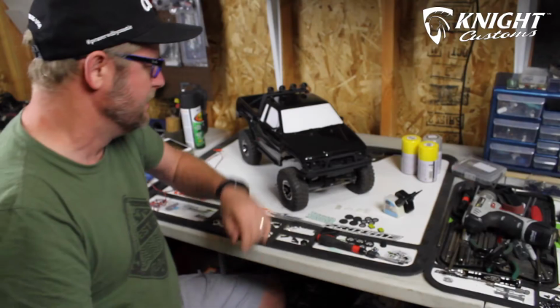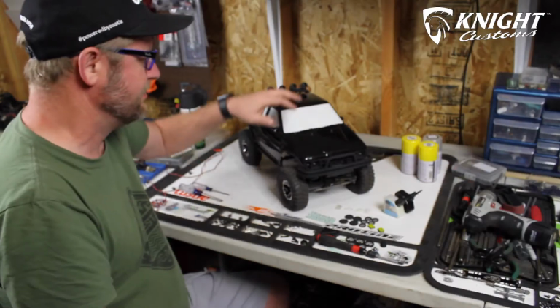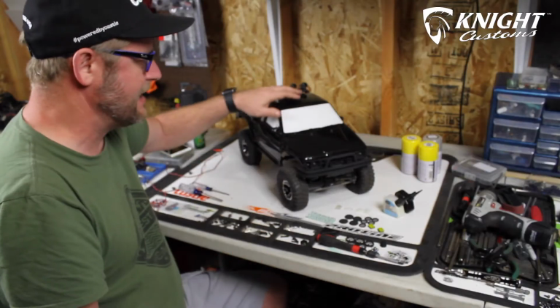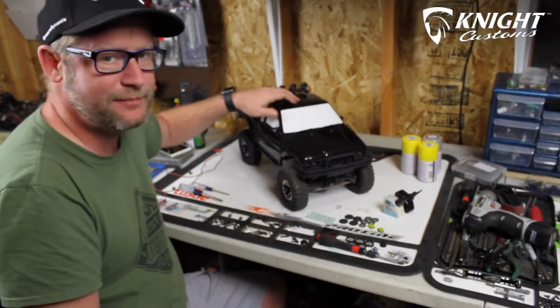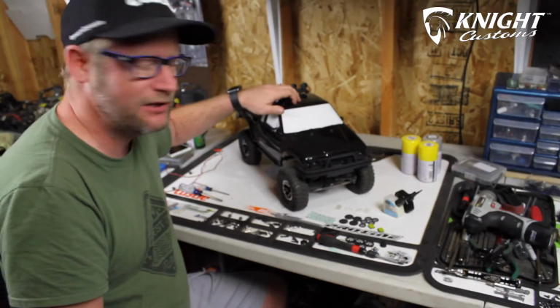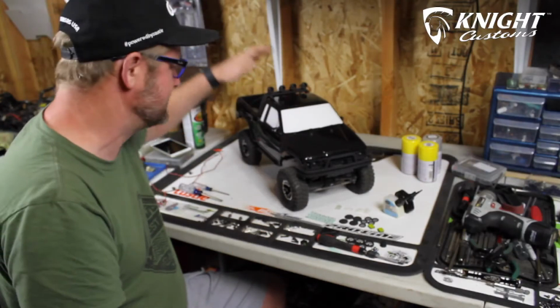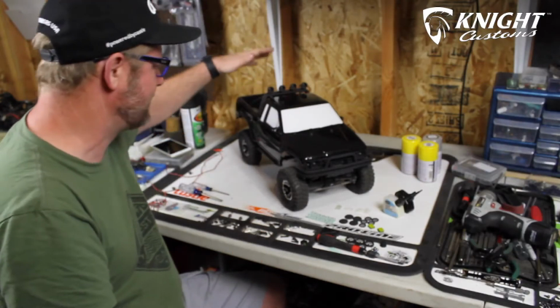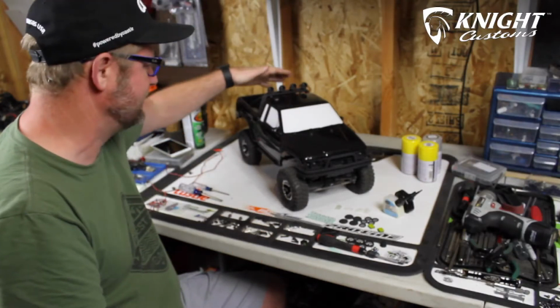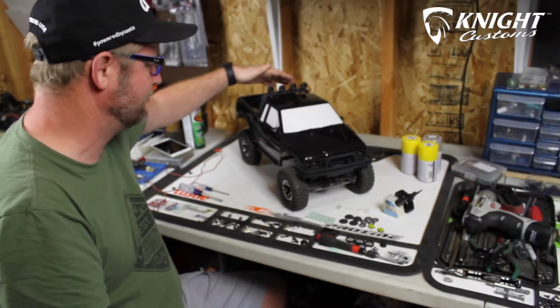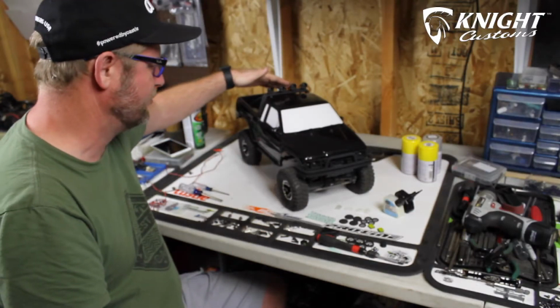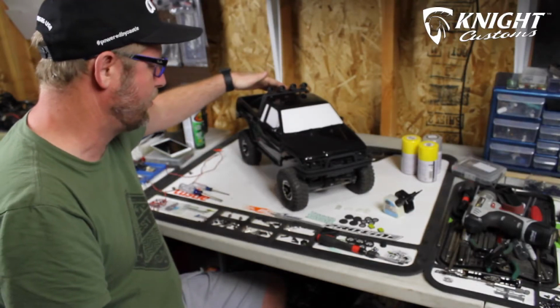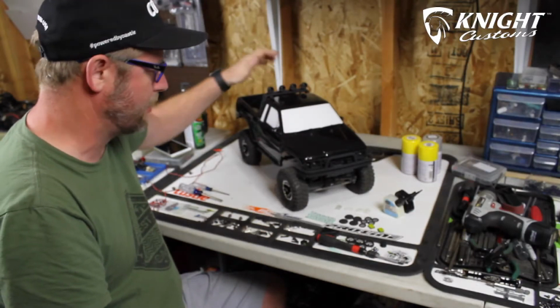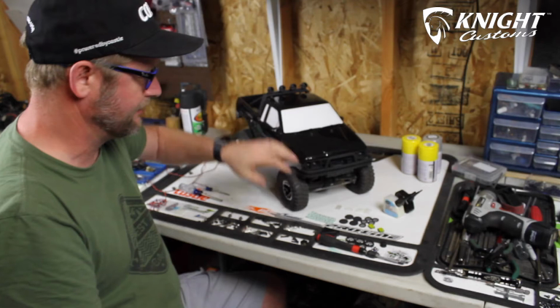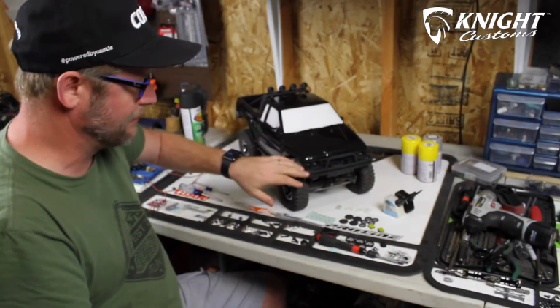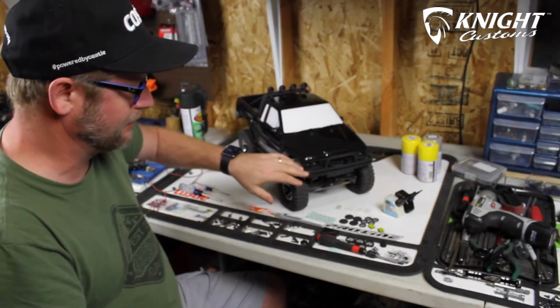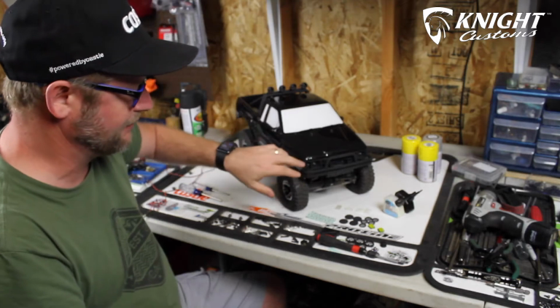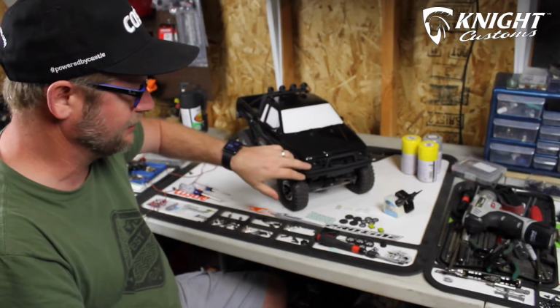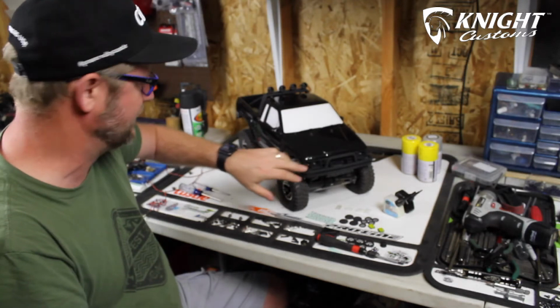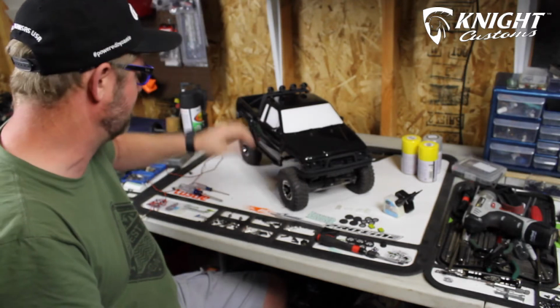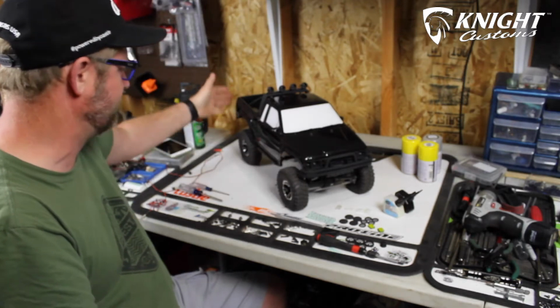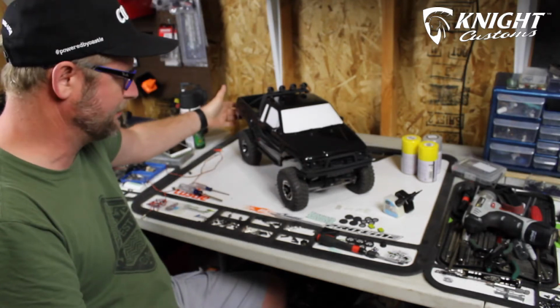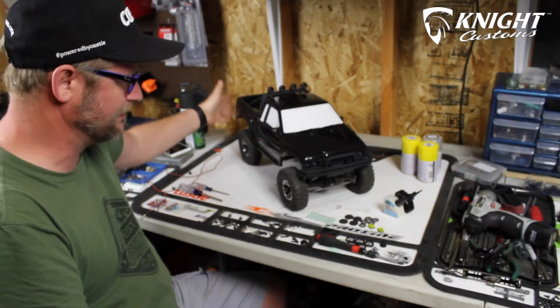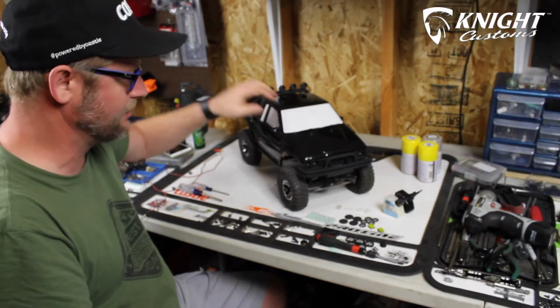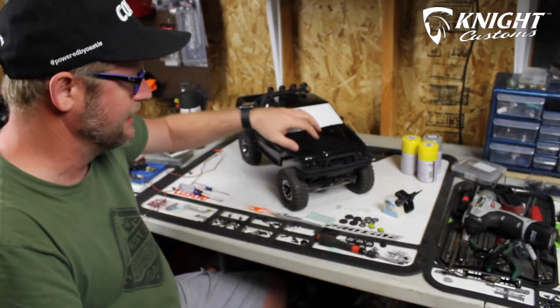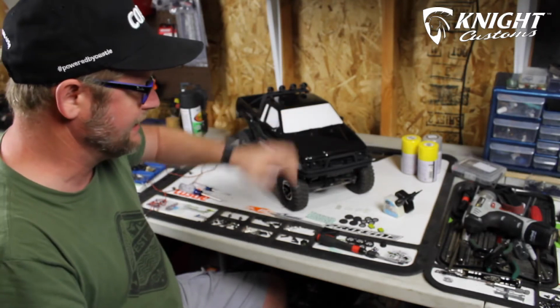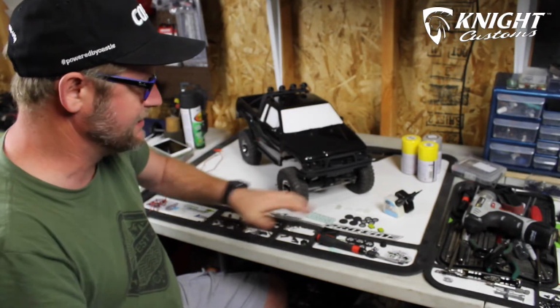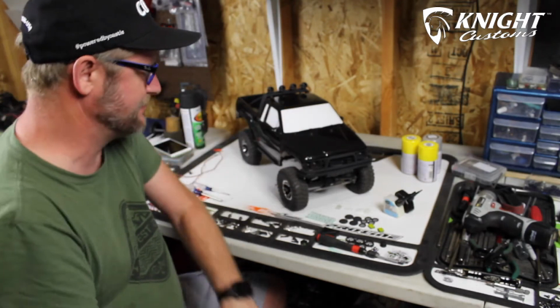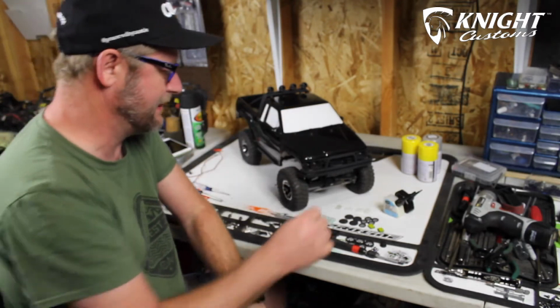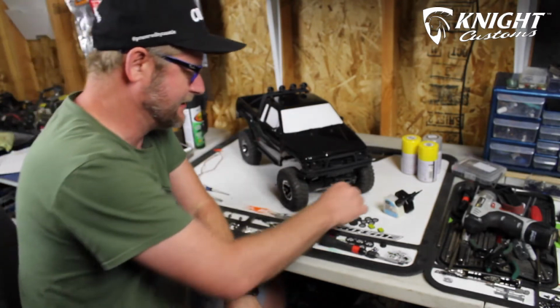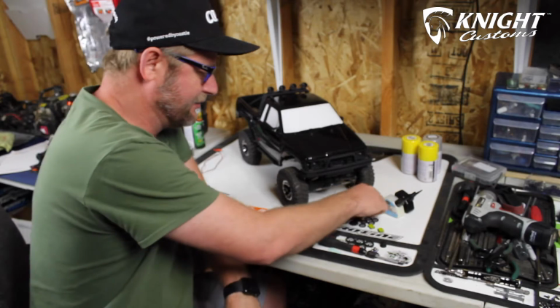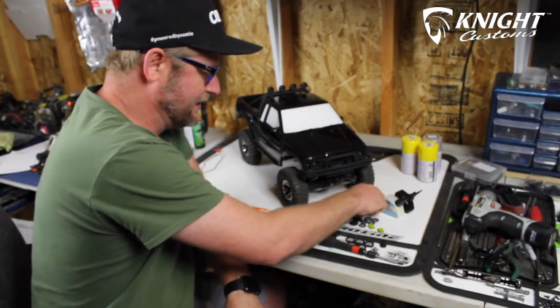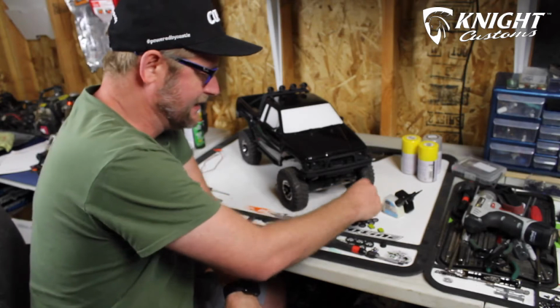We're at the point now where I've got the rear roll bar, the front bumper, the front grille, and the rear bumper installed. Now it's time to start getting together the lights.